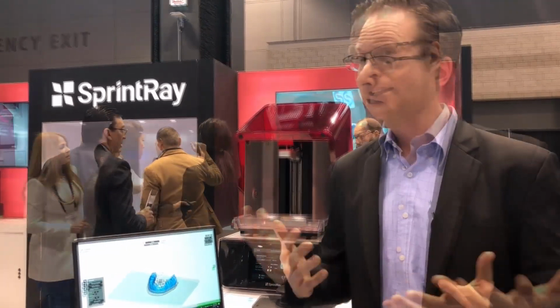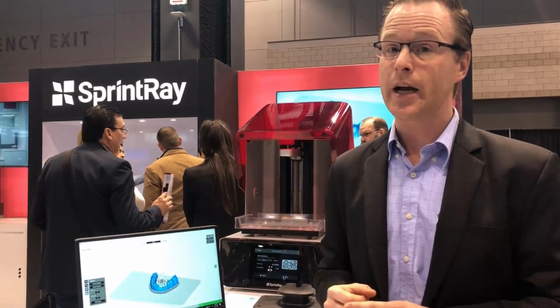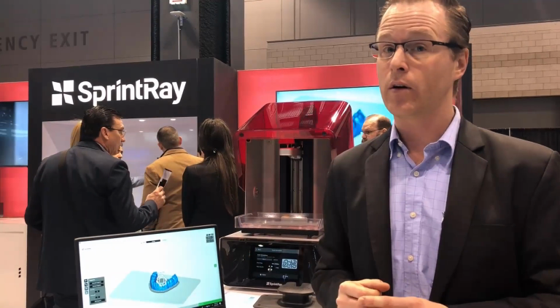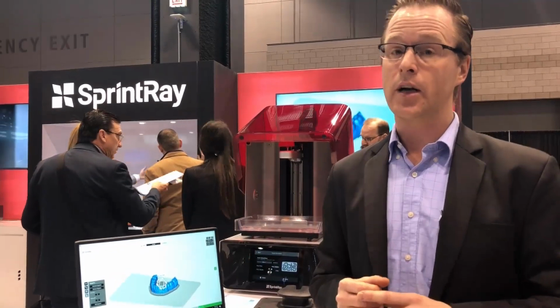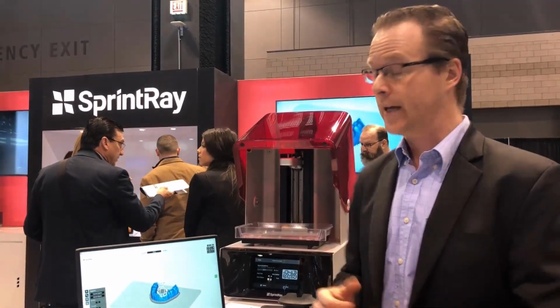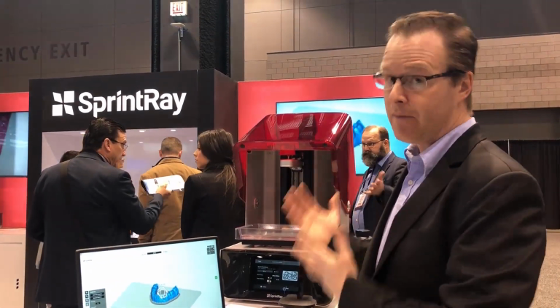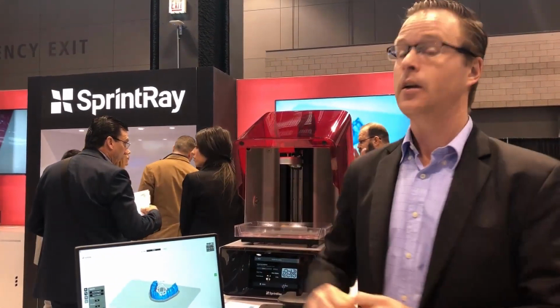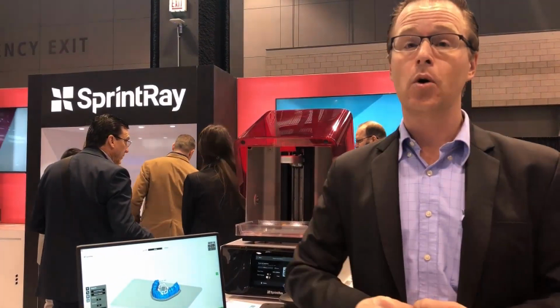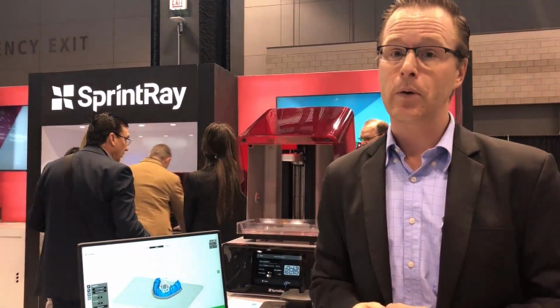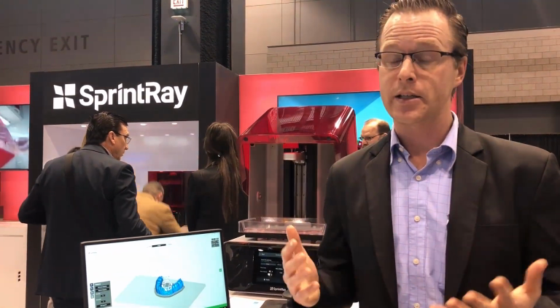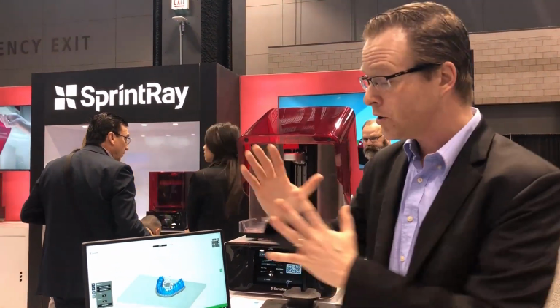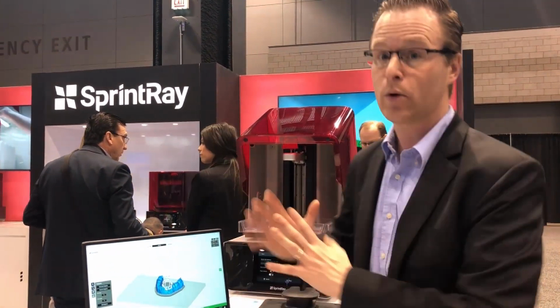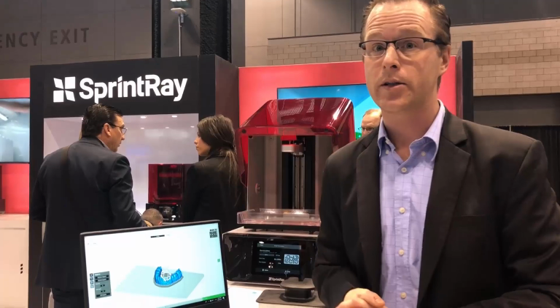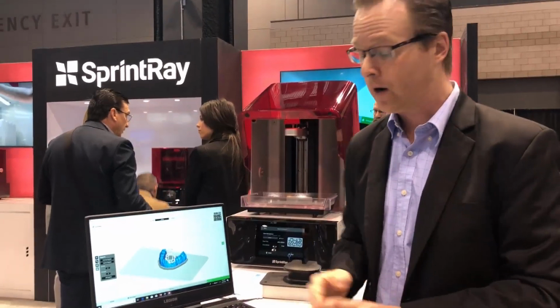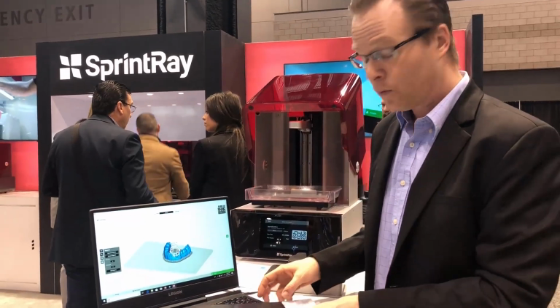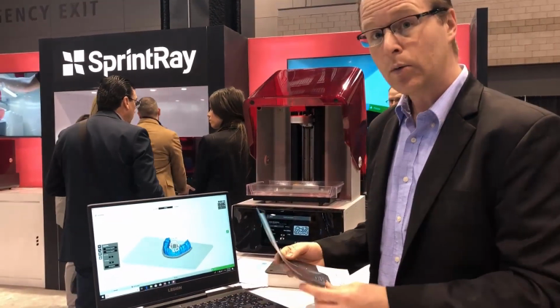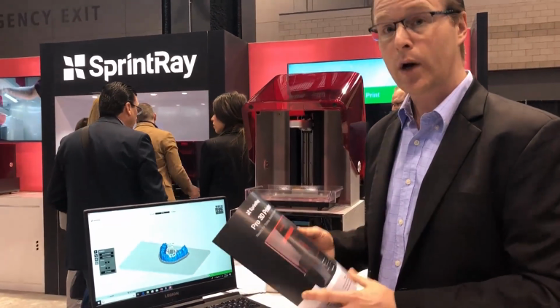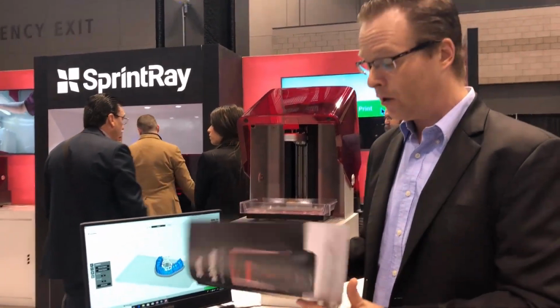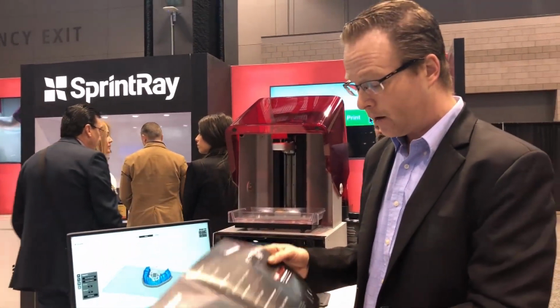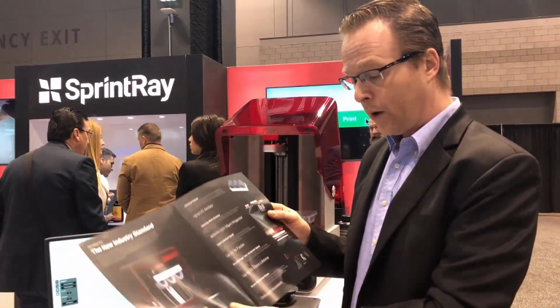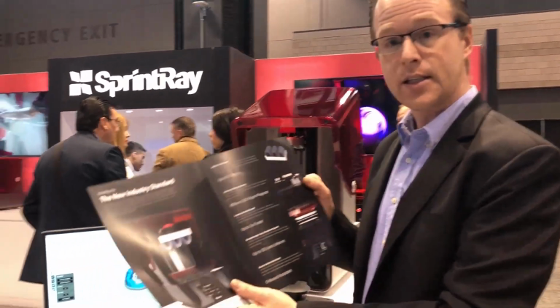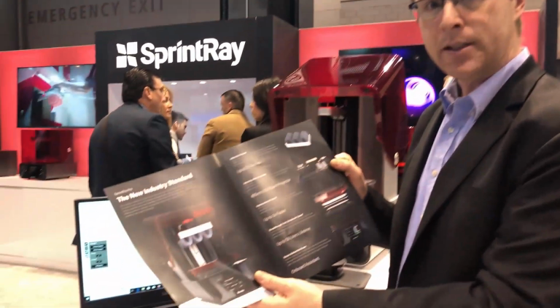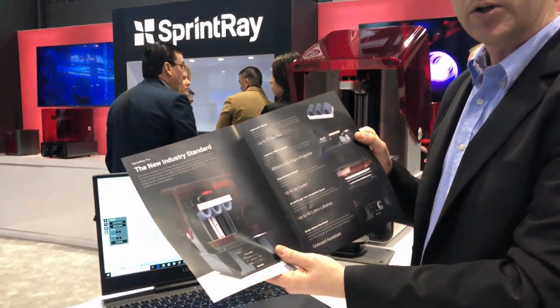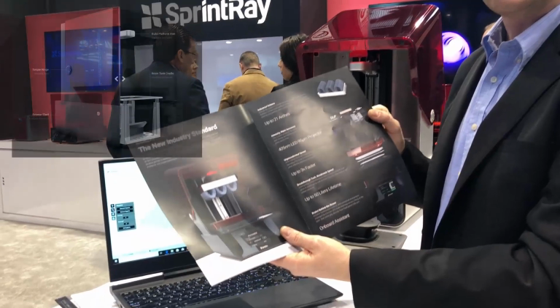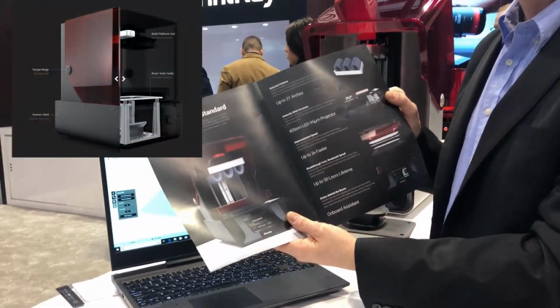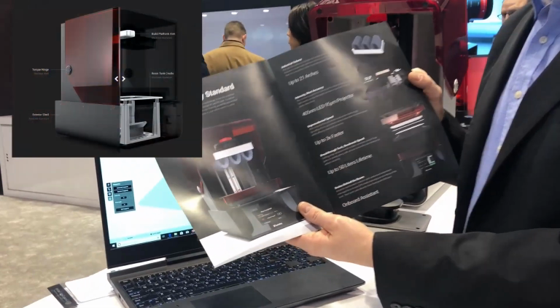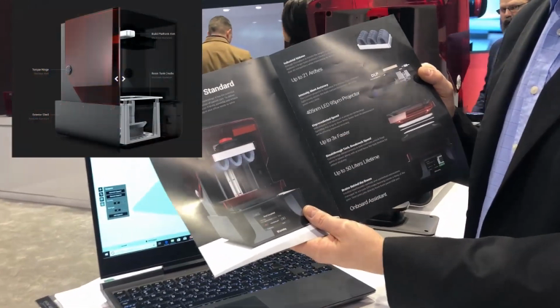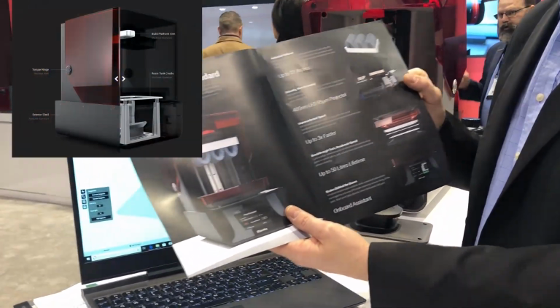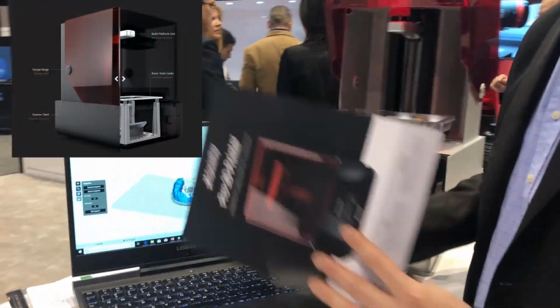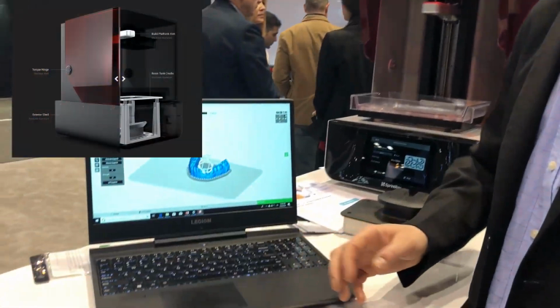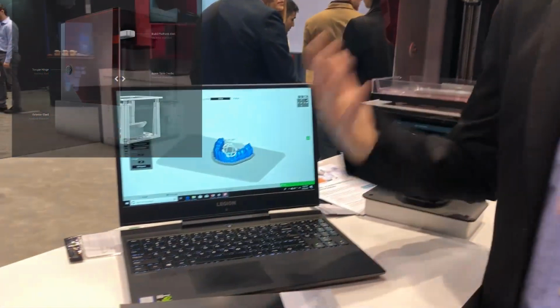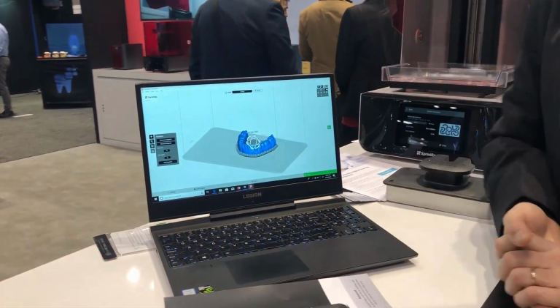Really exciting for a lot of our doctors that have been comfortable with the Sprintray system and also with the Rayware software. Really, really incredible development here, with the same technology that we know from the Moonray company and from the Sprintray system.